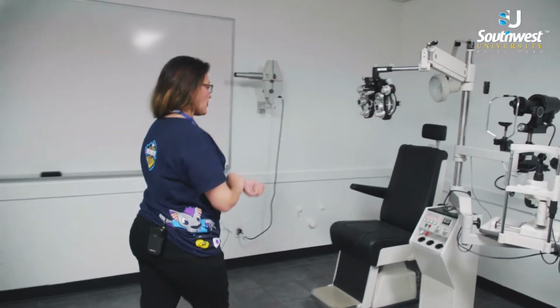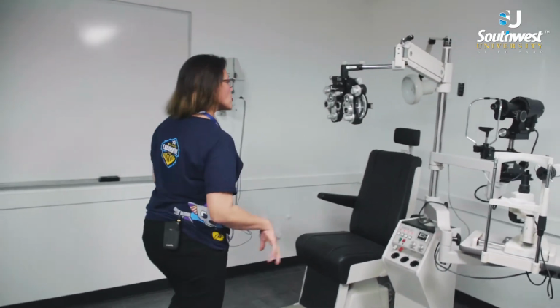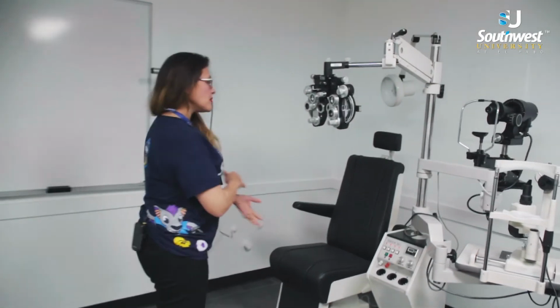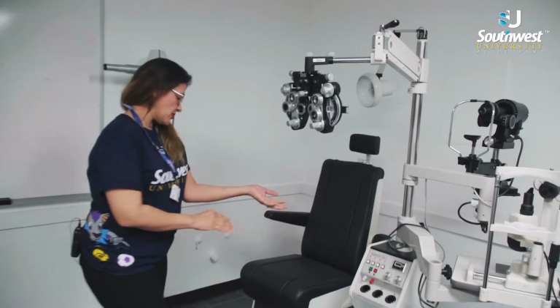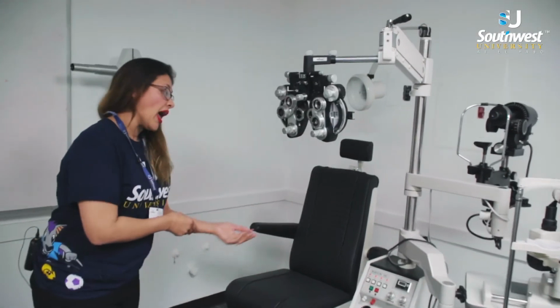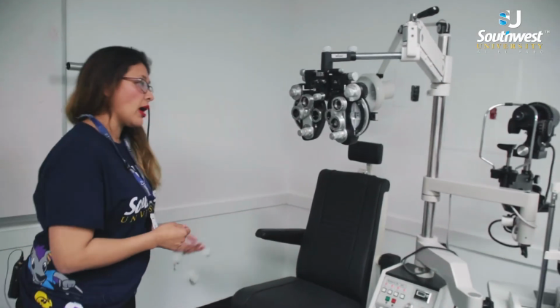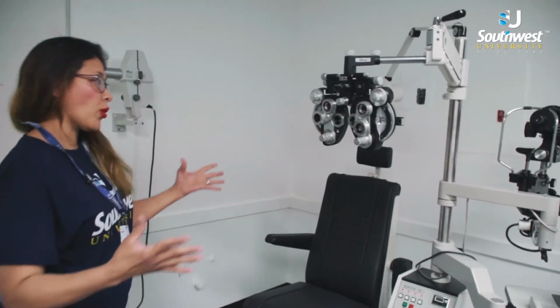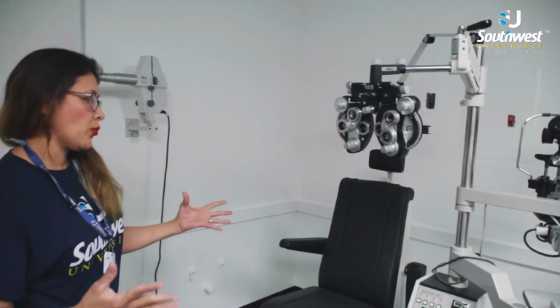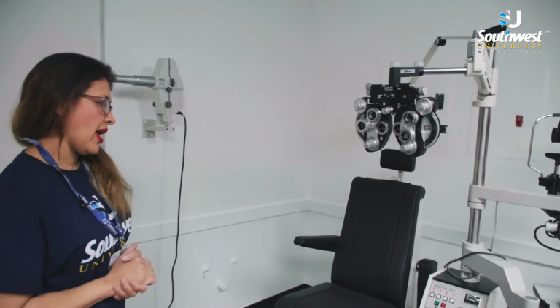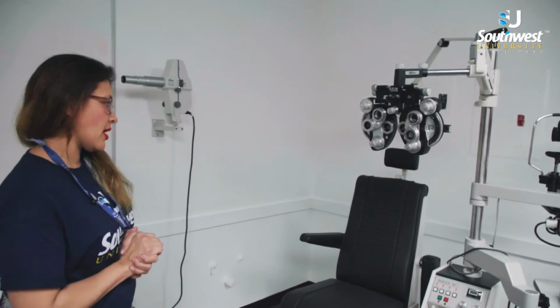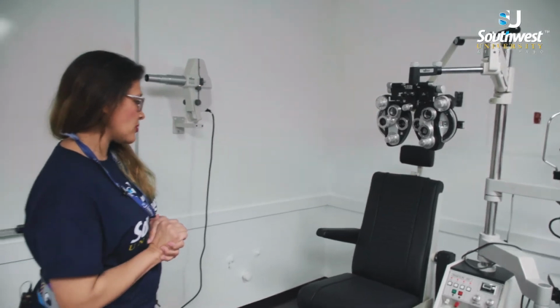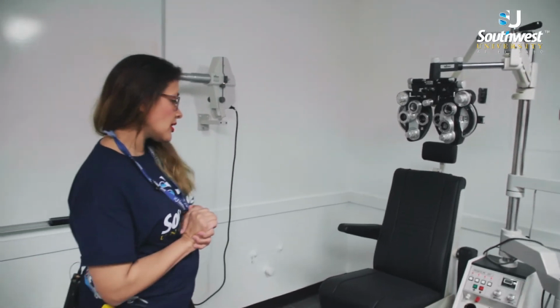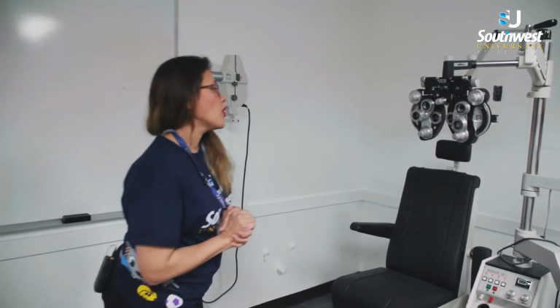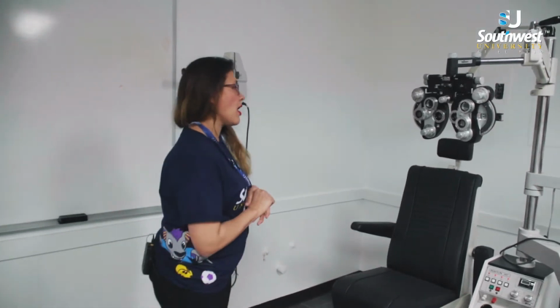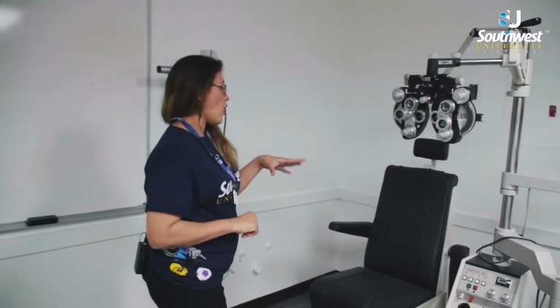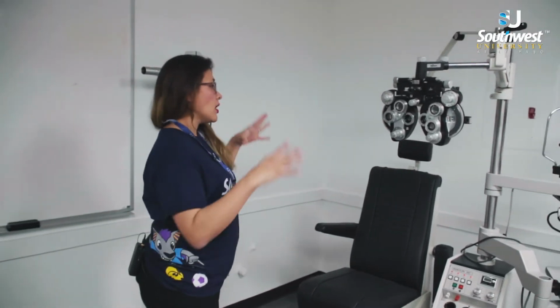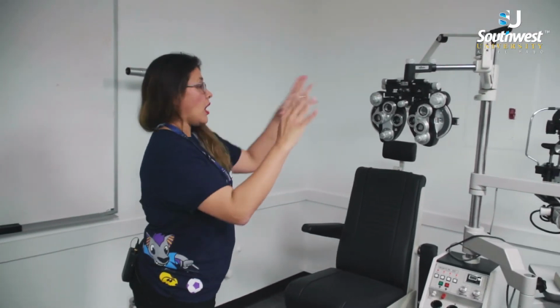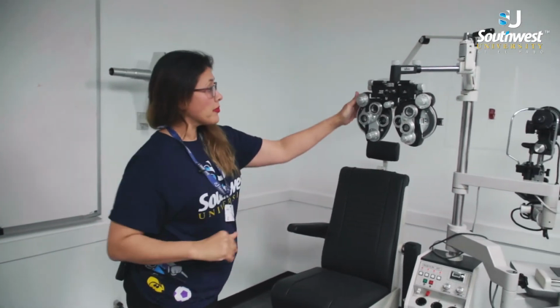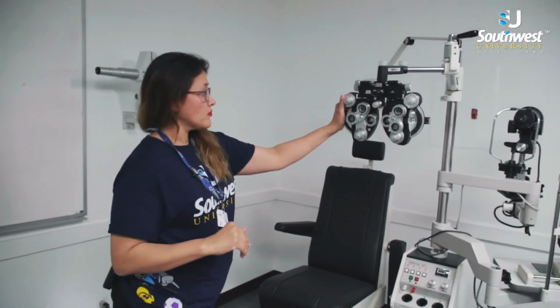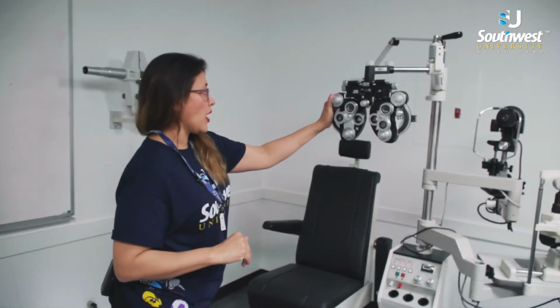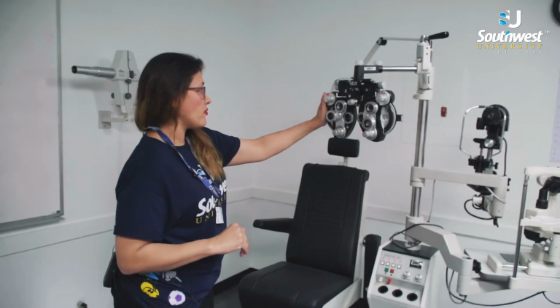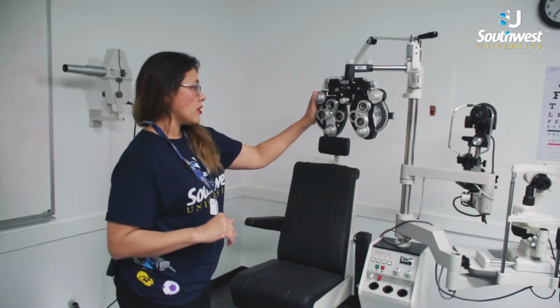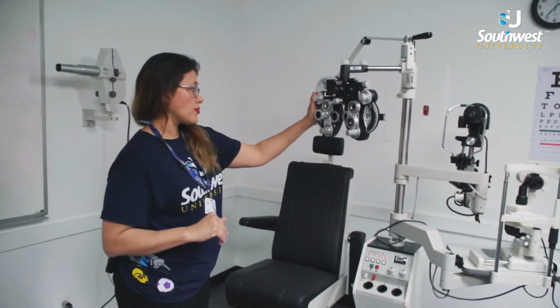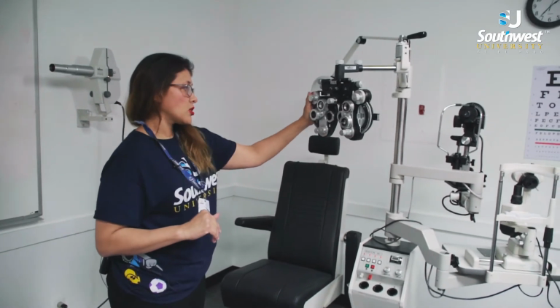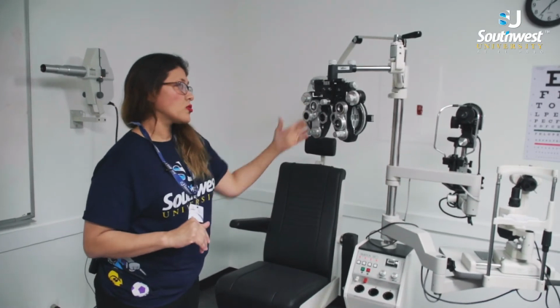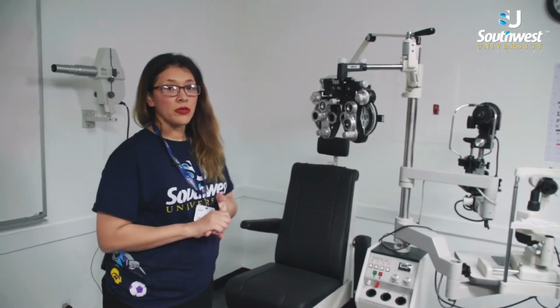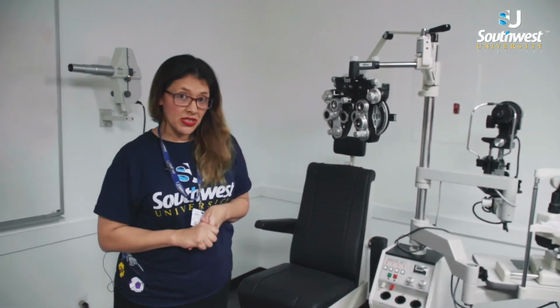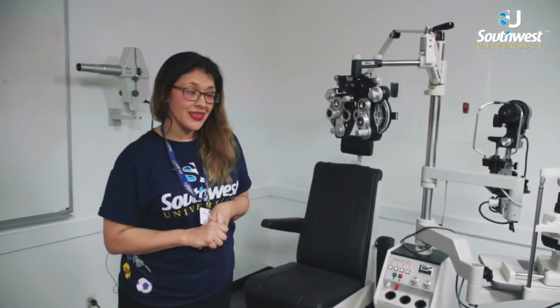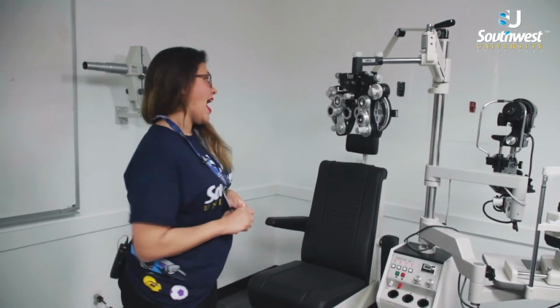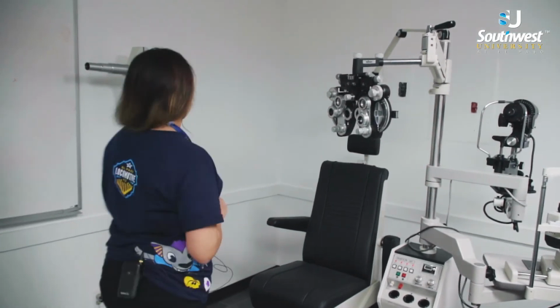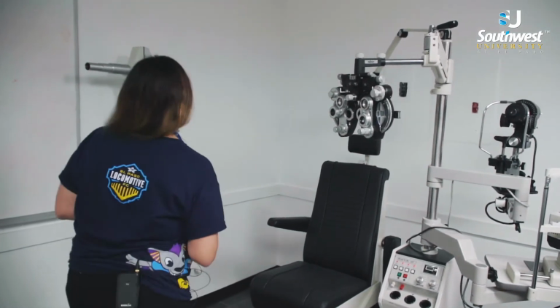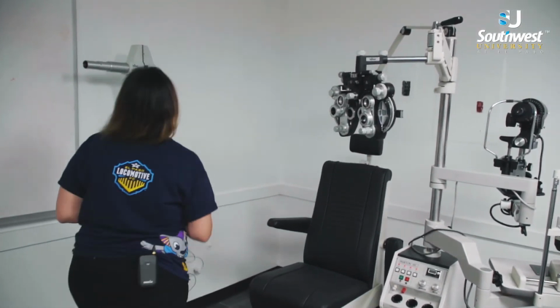Some of the machines that we have to work with here at Southwest University — we have our phoropter, which is used for prescriptions.